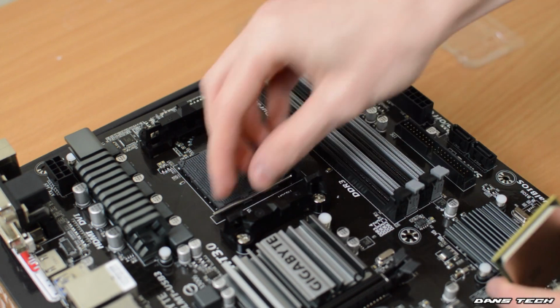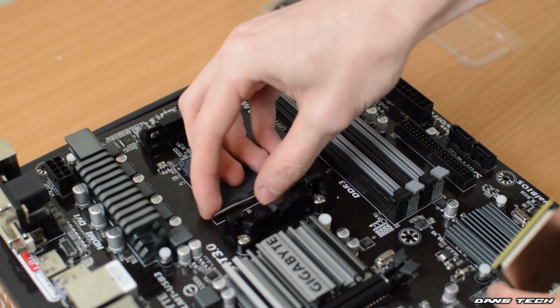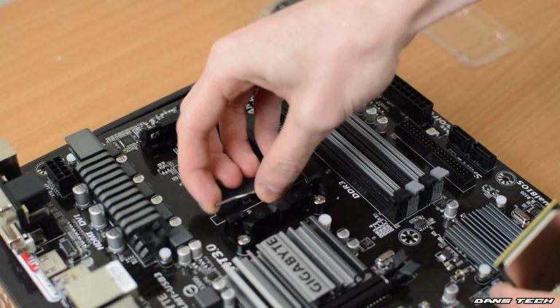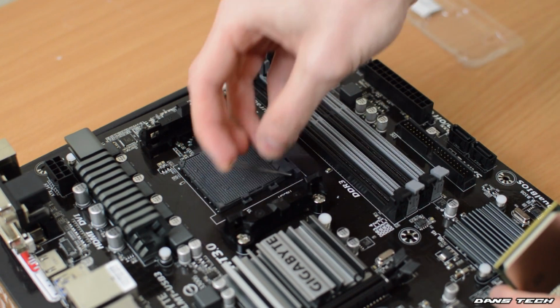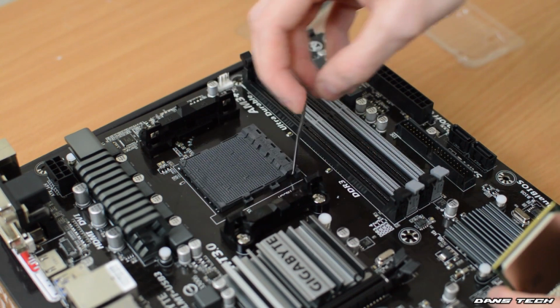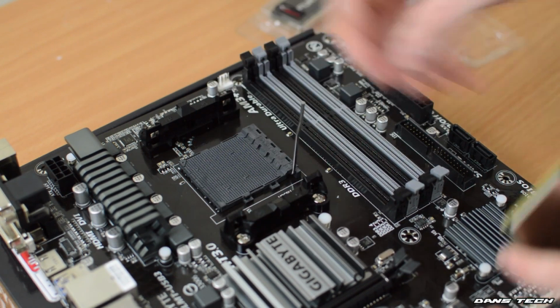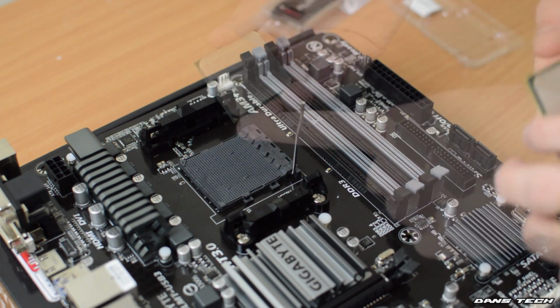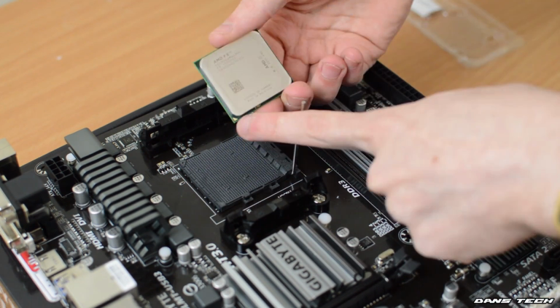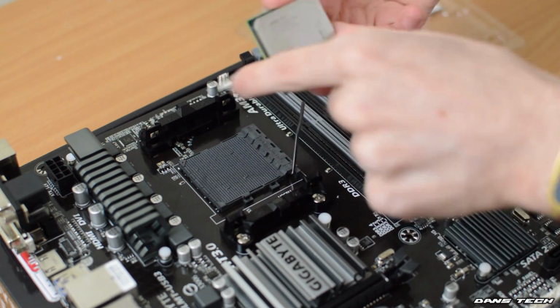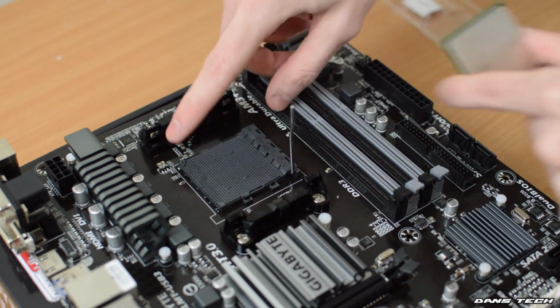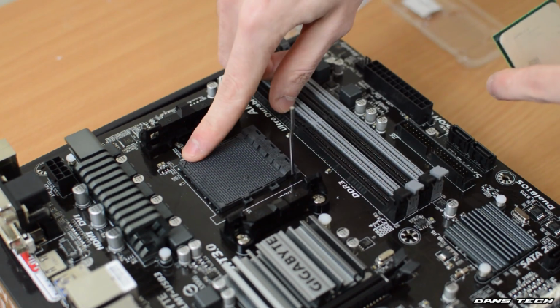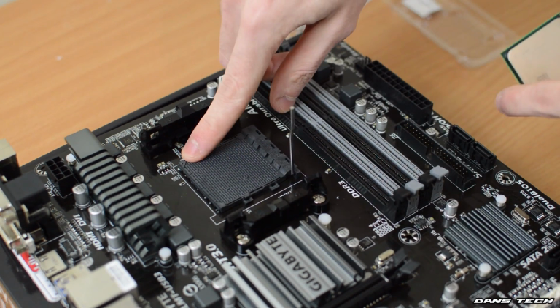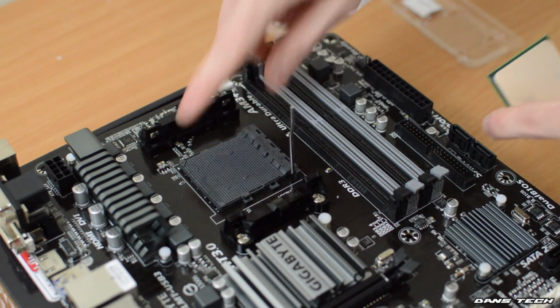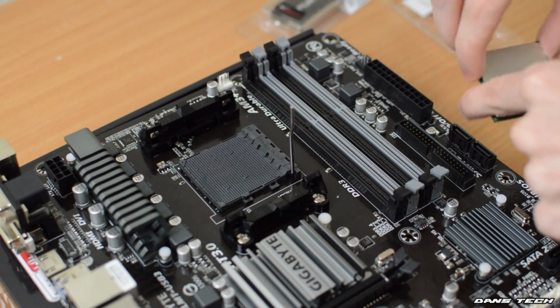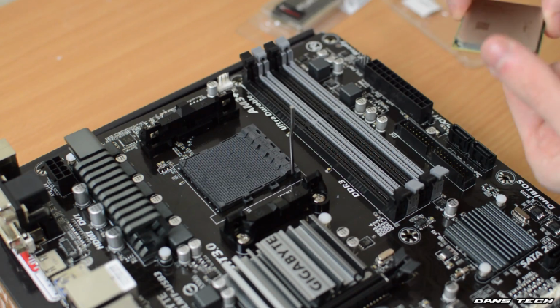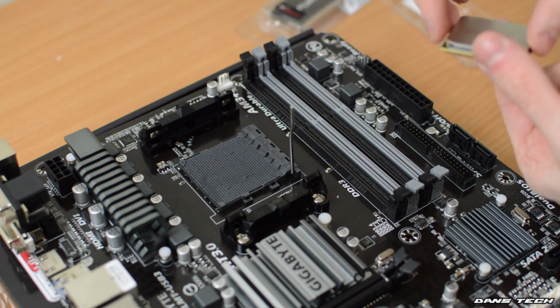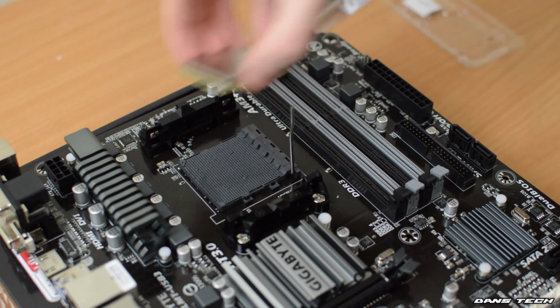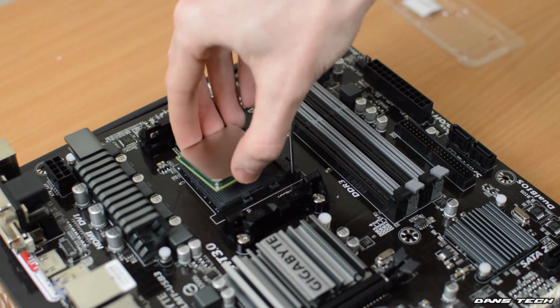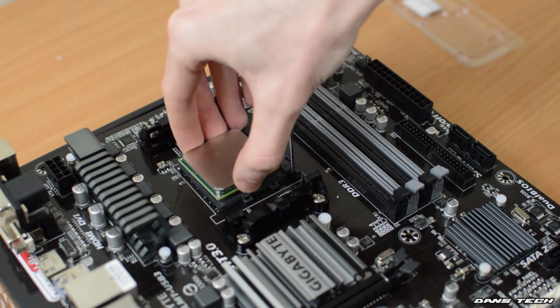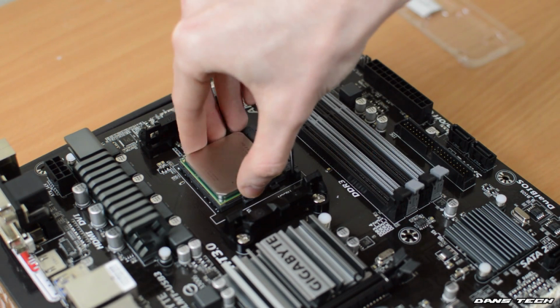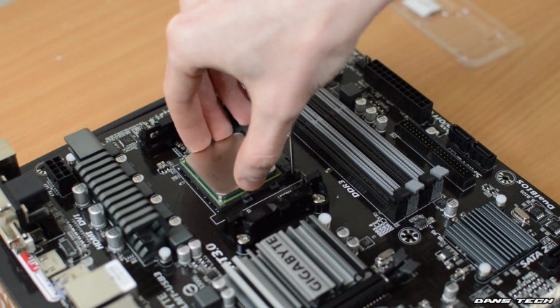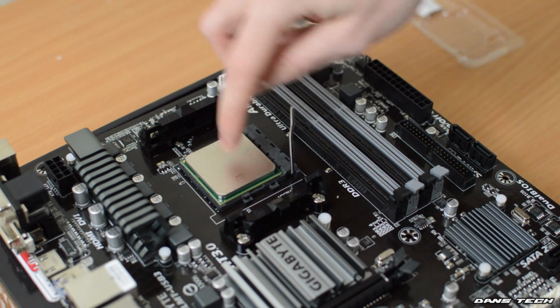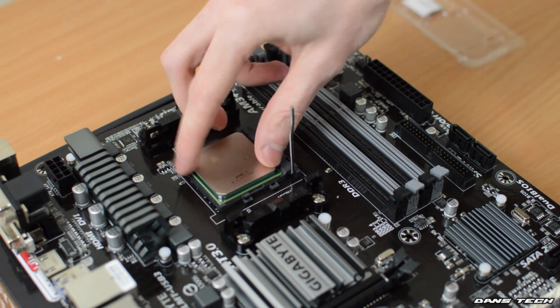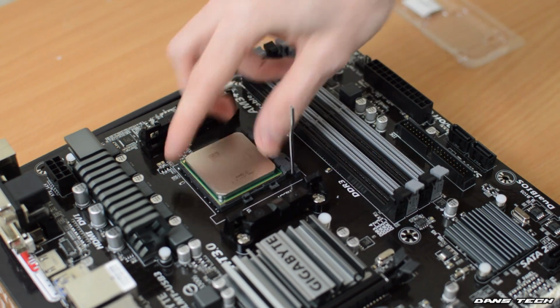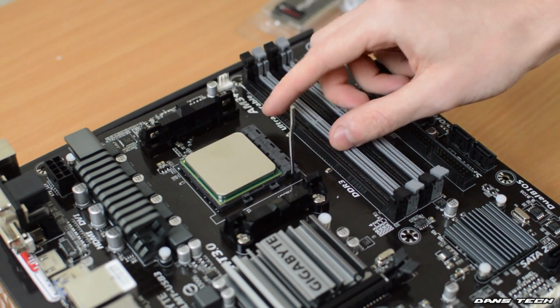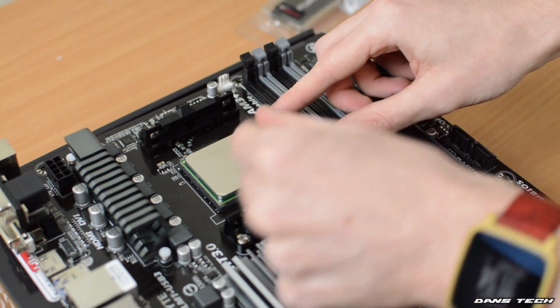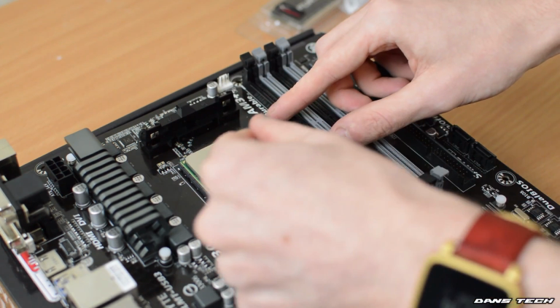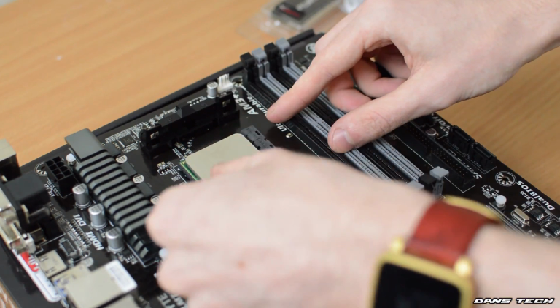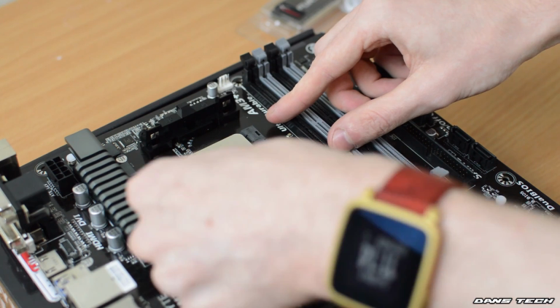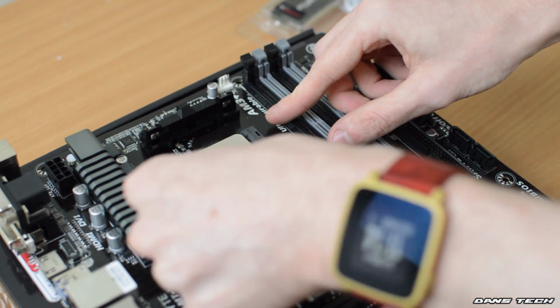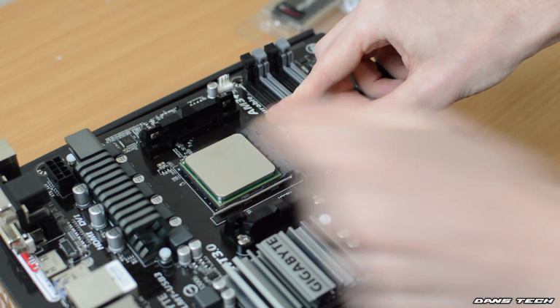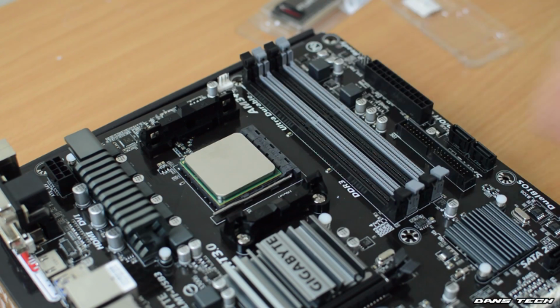Now once you've done this, you're going to be looking at a gold triangle on the CPU and then lining this up with a triangle on the socket itself. Plop your CPU in — no force is required — and then lower the arm, and there you are, you've just installed the CPU.